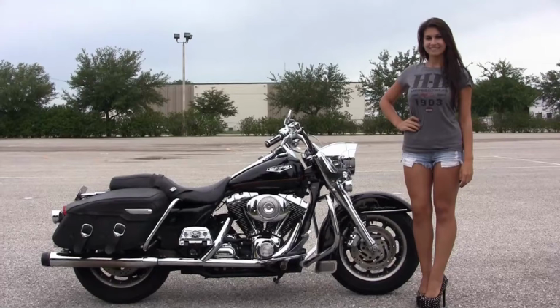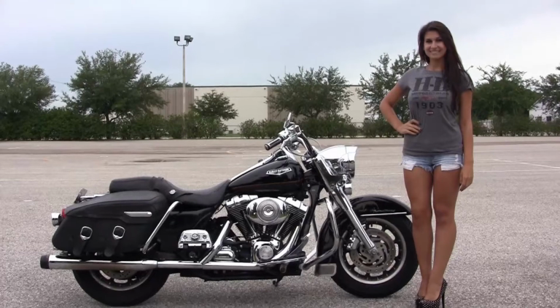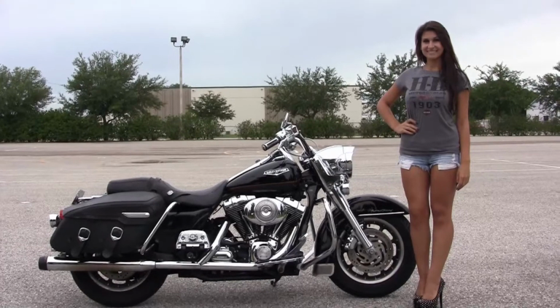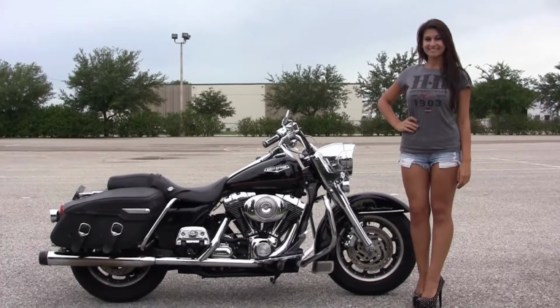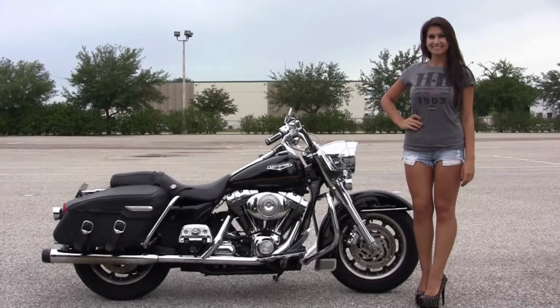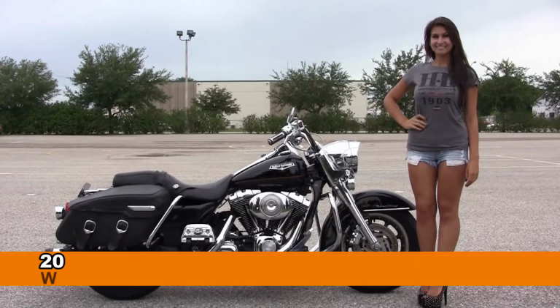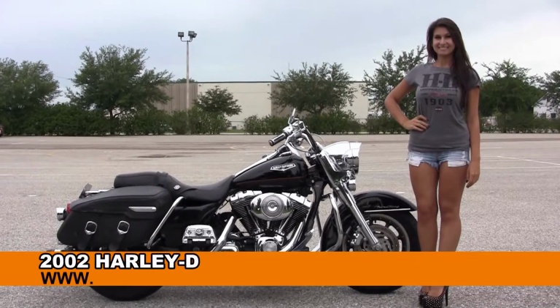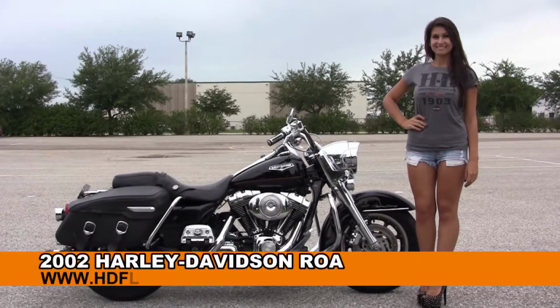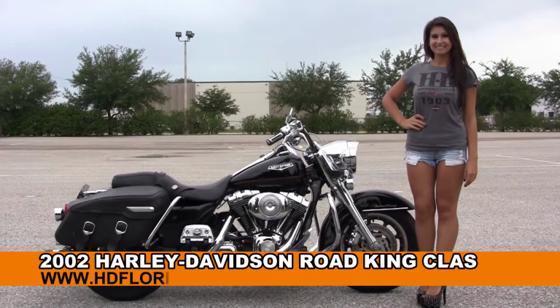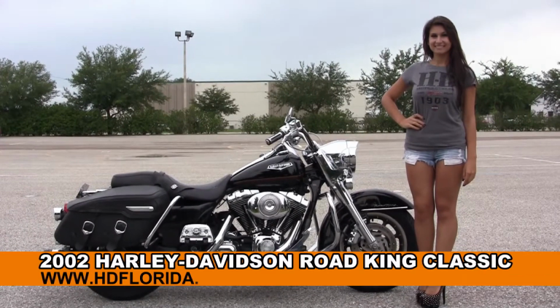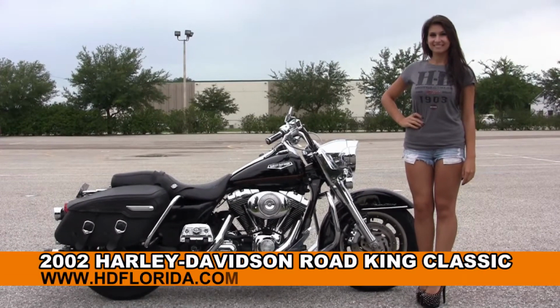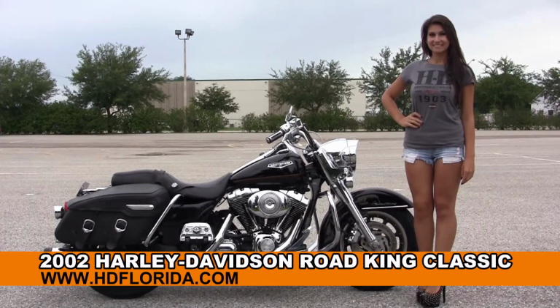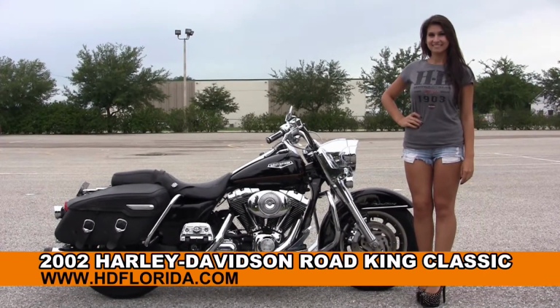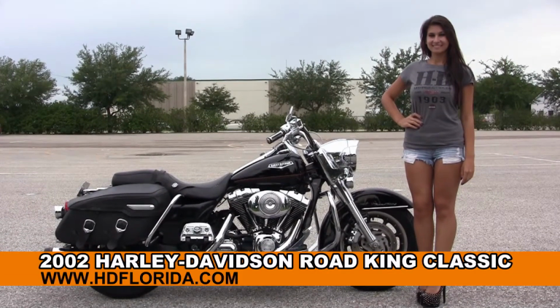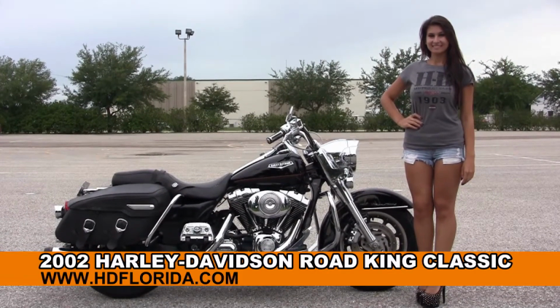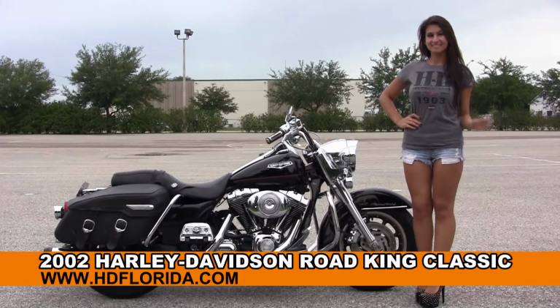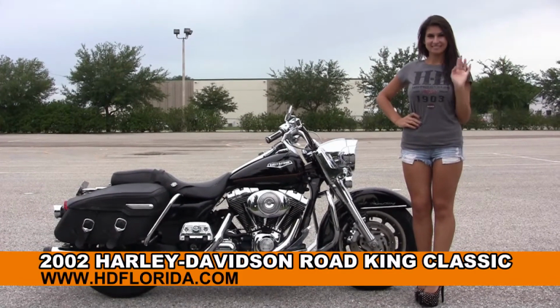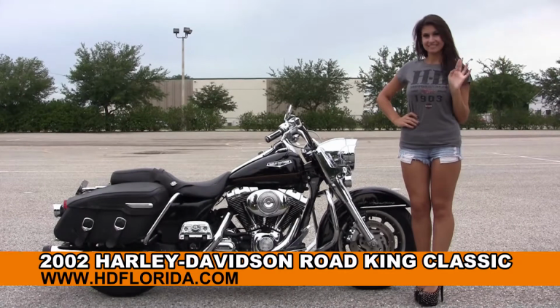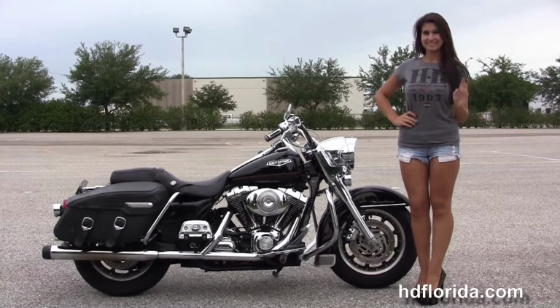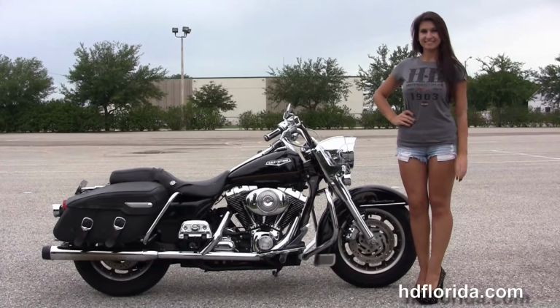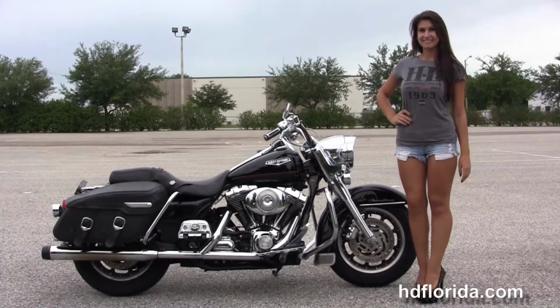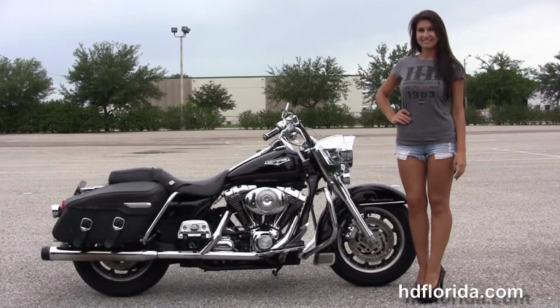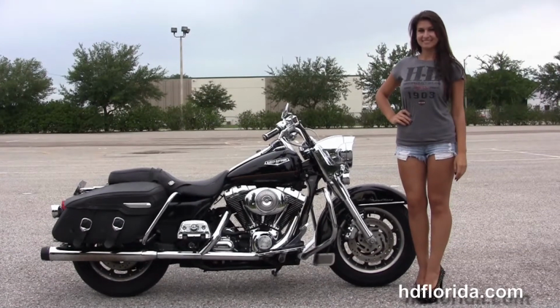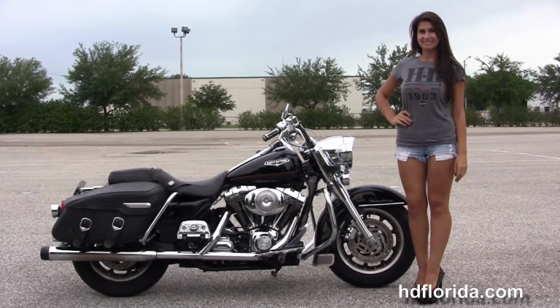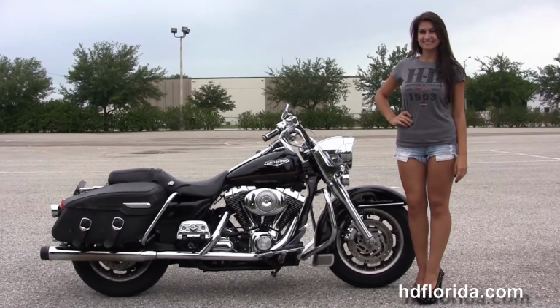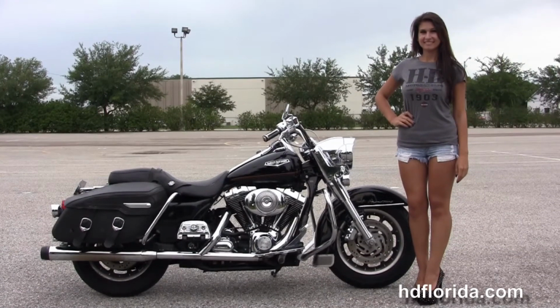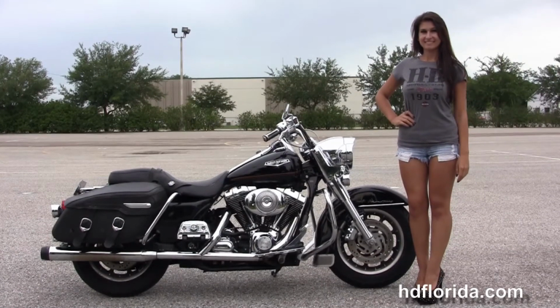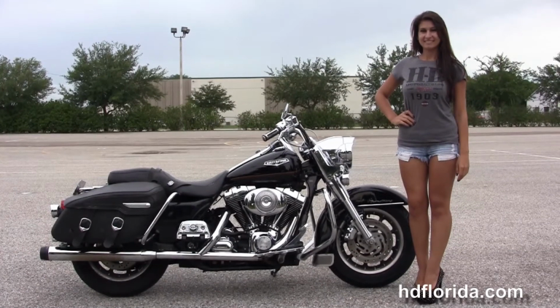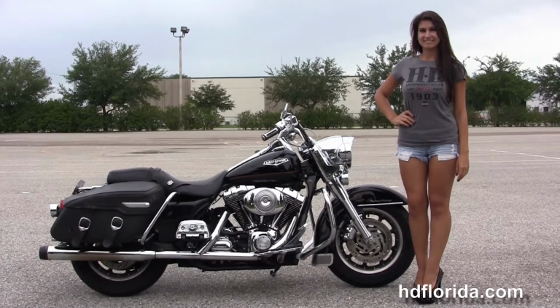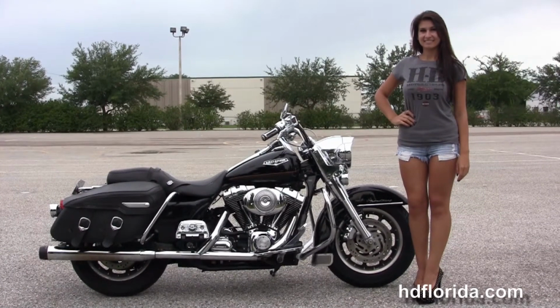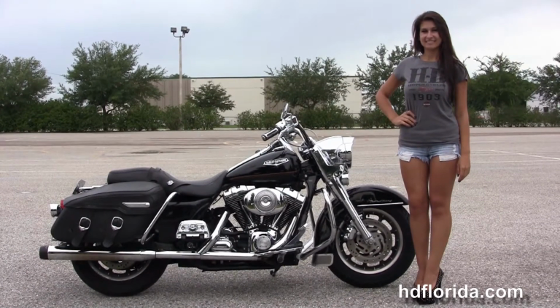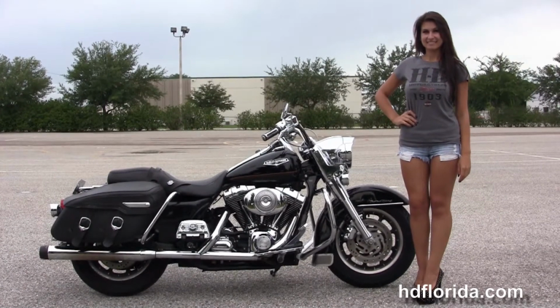Welcome everyone to the world famous Harley-Davidson of Florida. First of all I want everyone to say hello to Isla, and next I want to show you this excellent used 2002 Road King Classic.